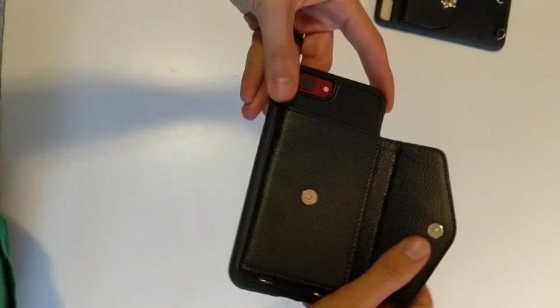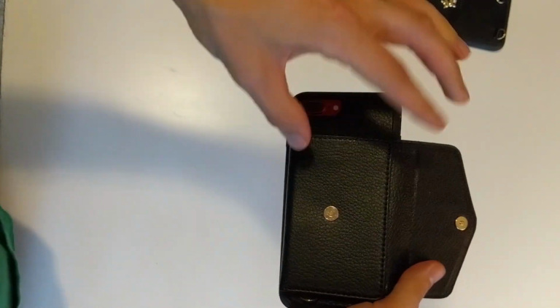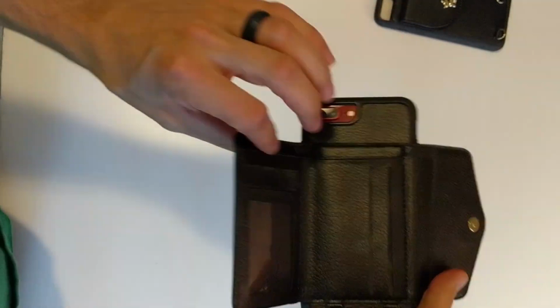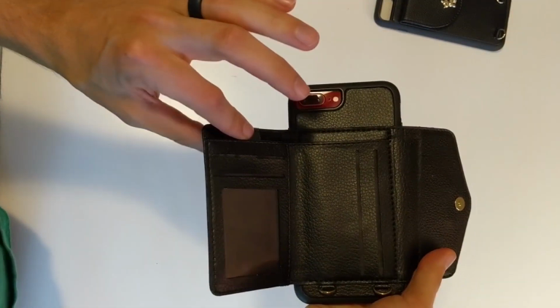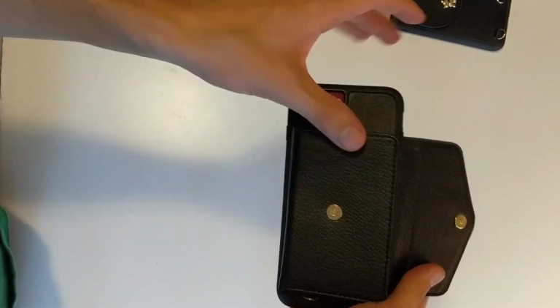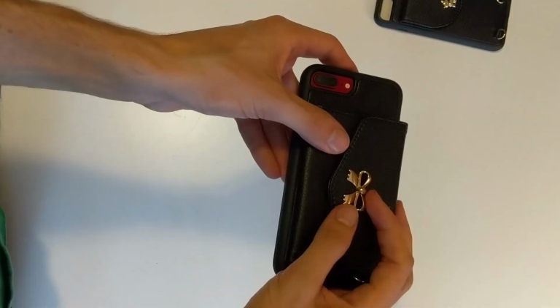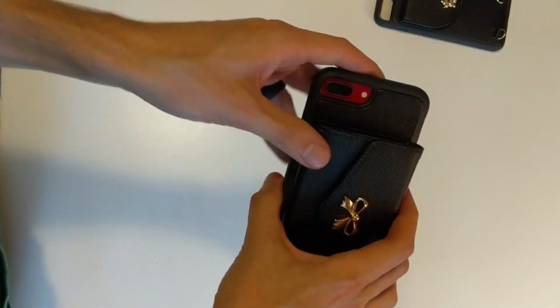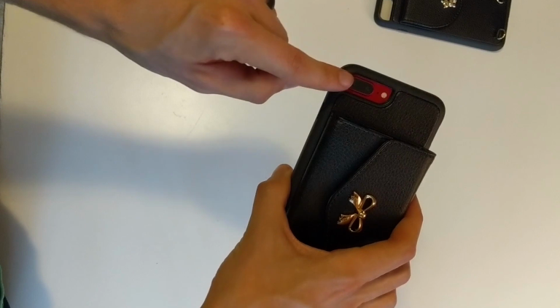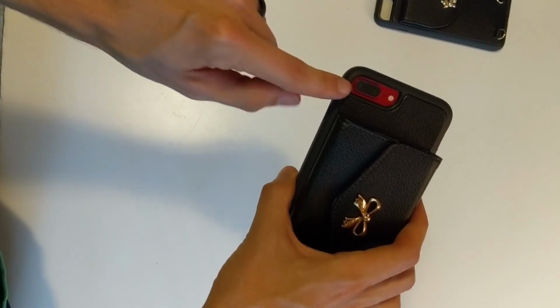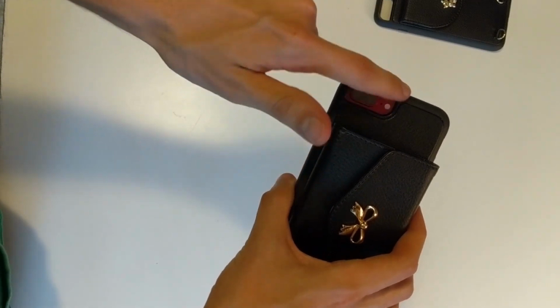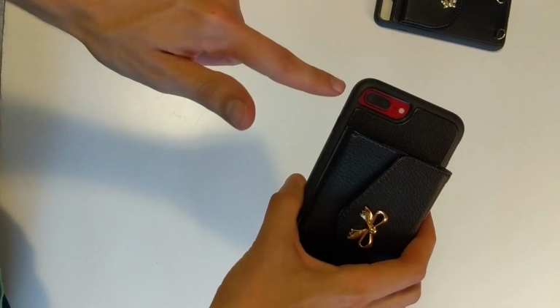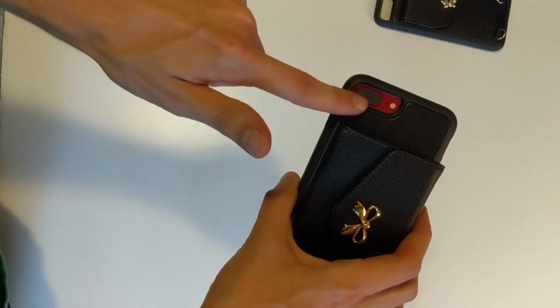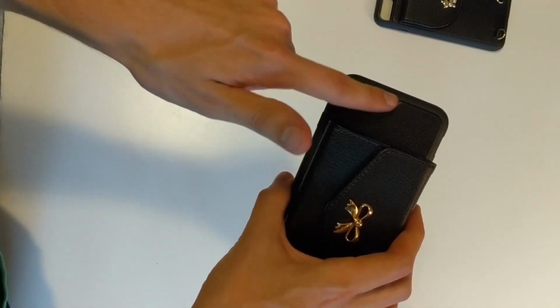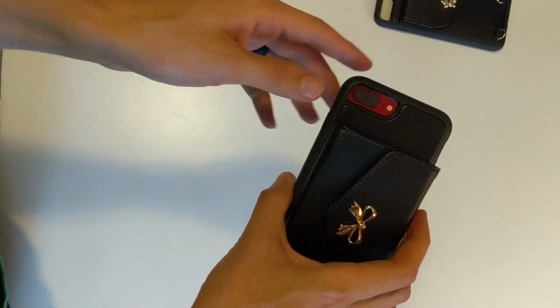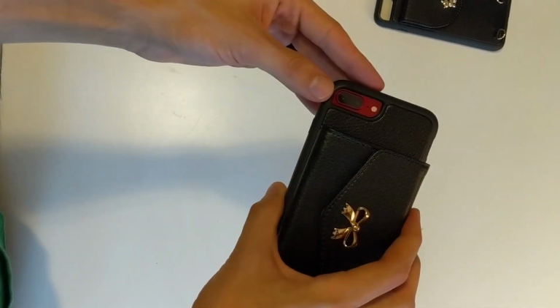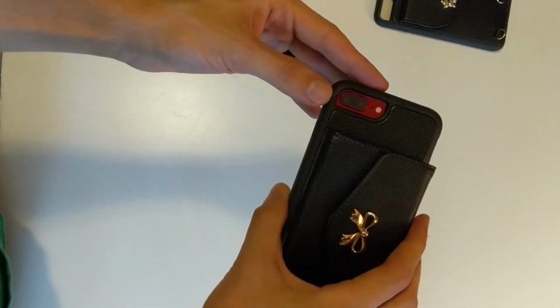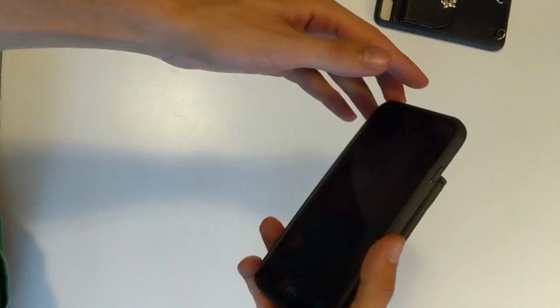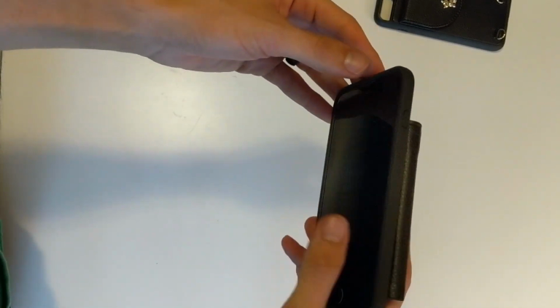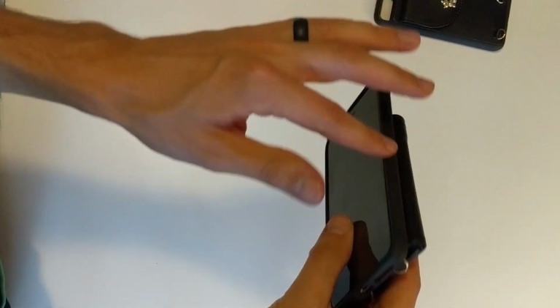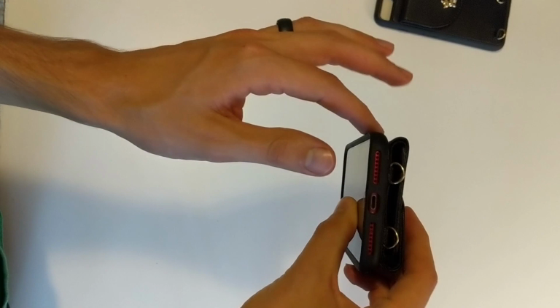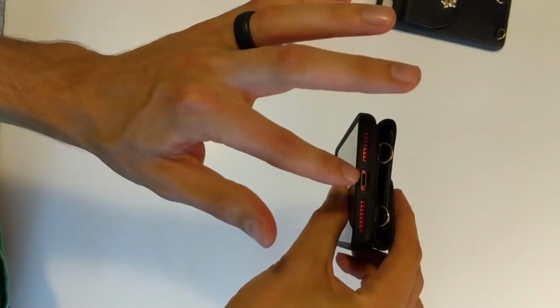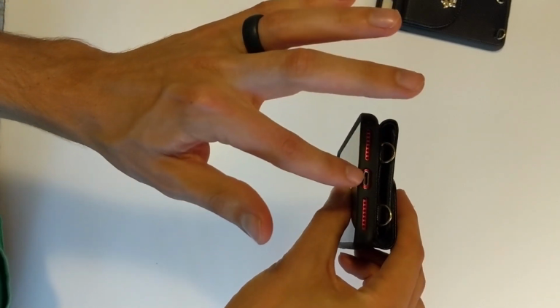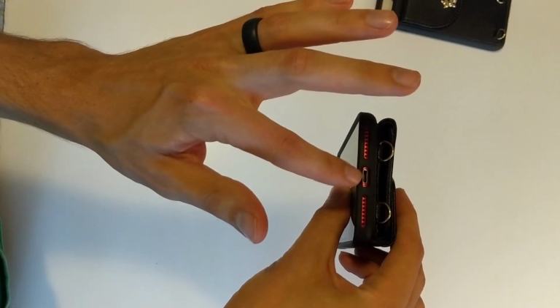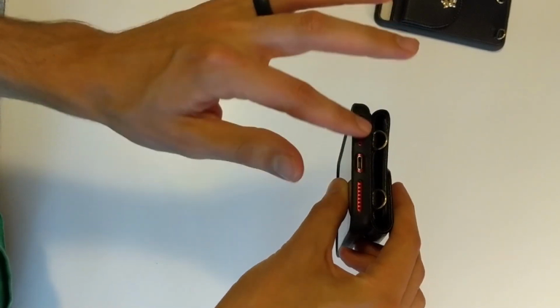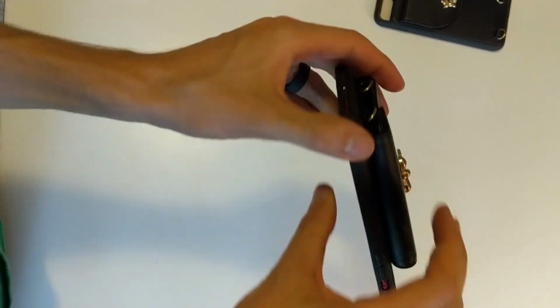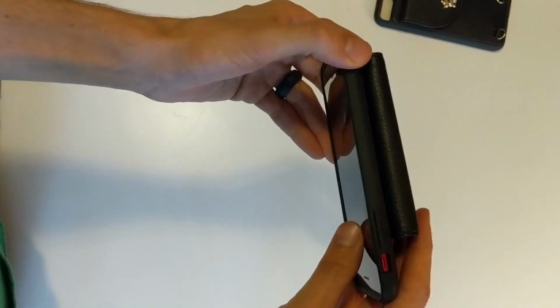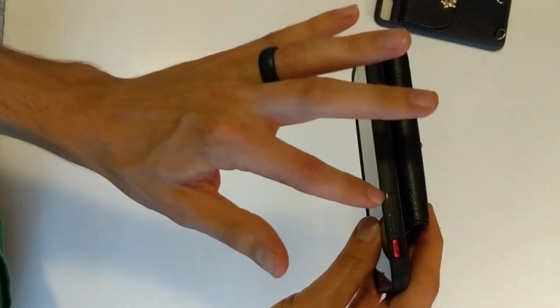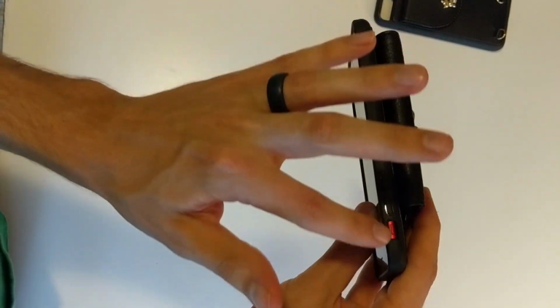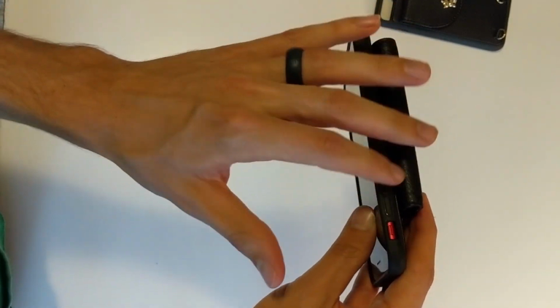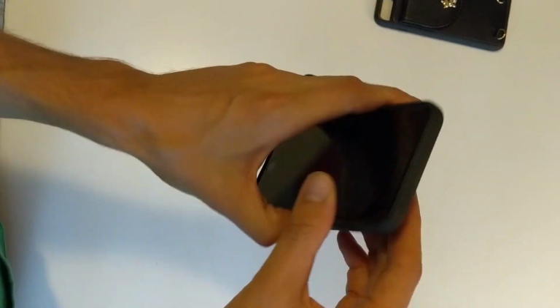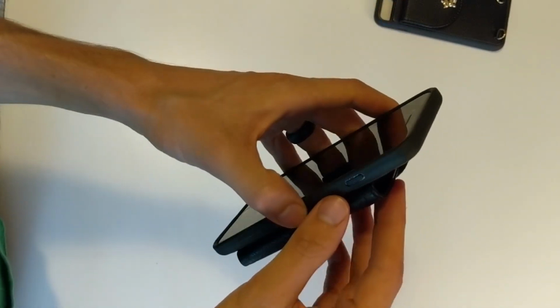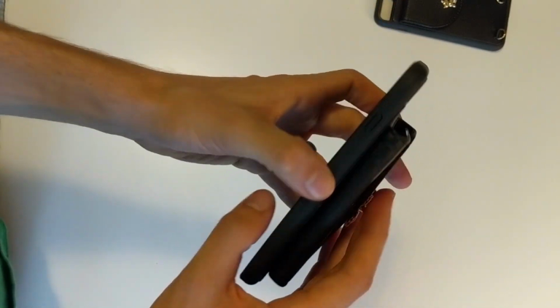Phones look really good — the red and the black looks pretty sweet. You can see it's cut out perfectly for all your cameras, flash, and all those sensors. Side button, charging port, speakers — everything is good right there too.